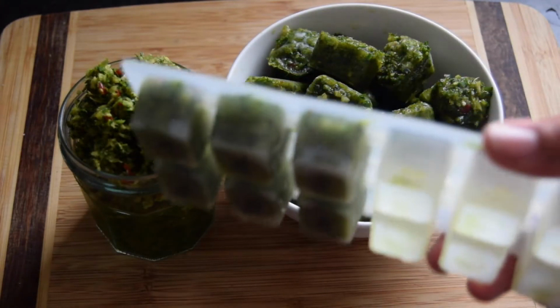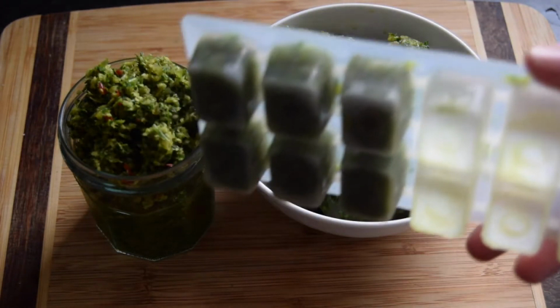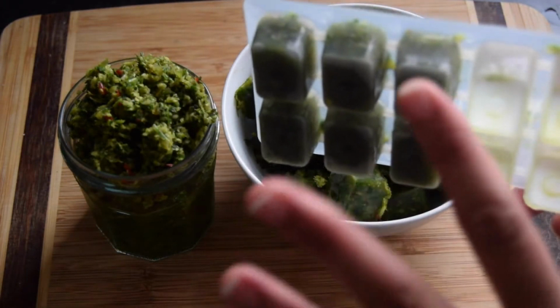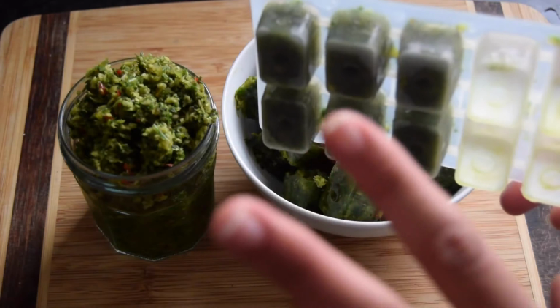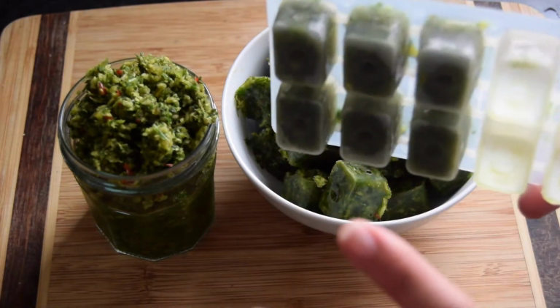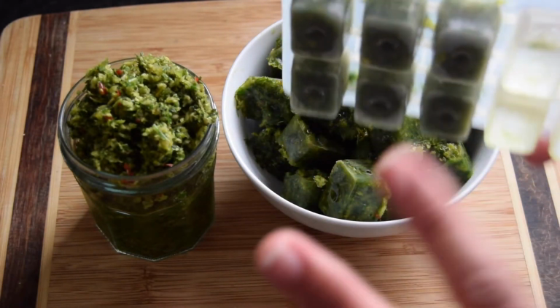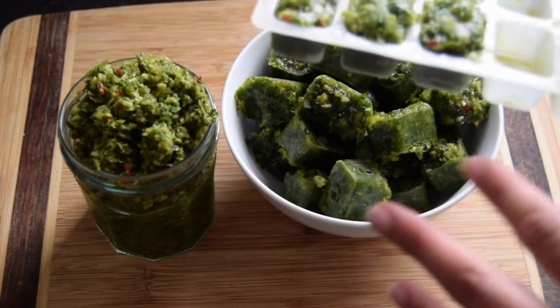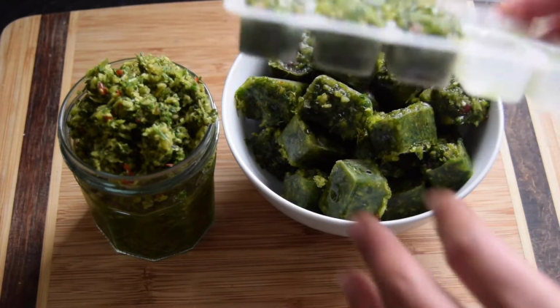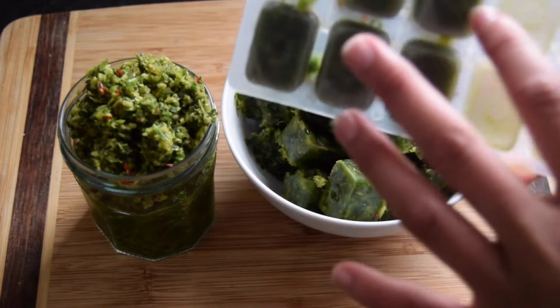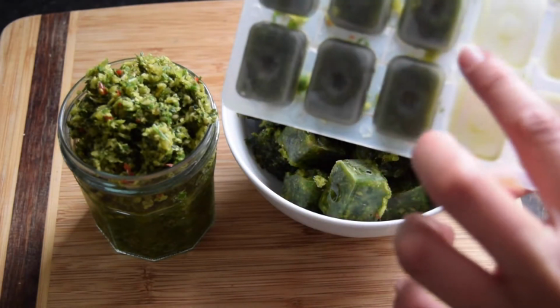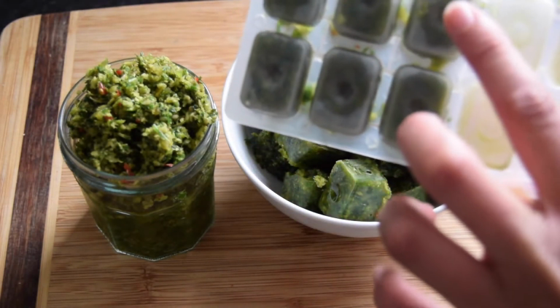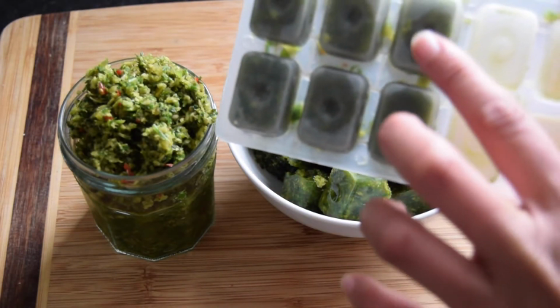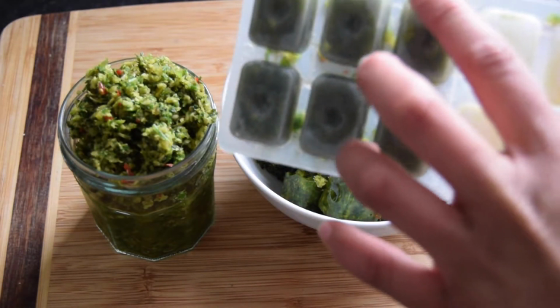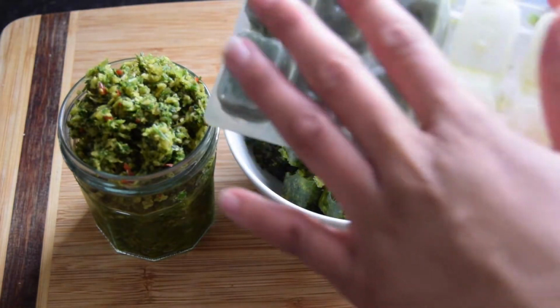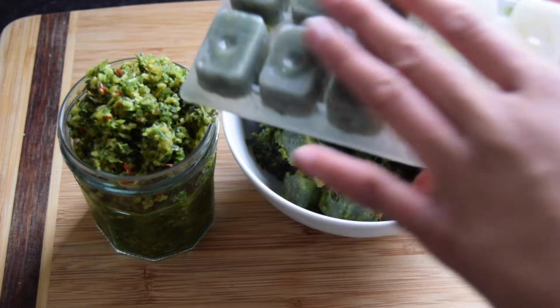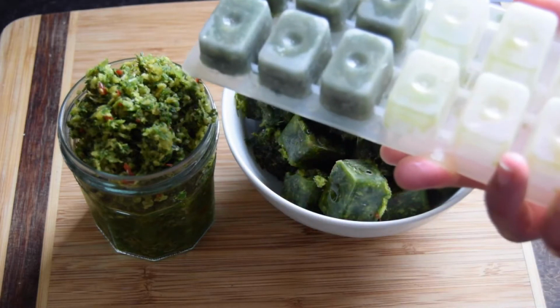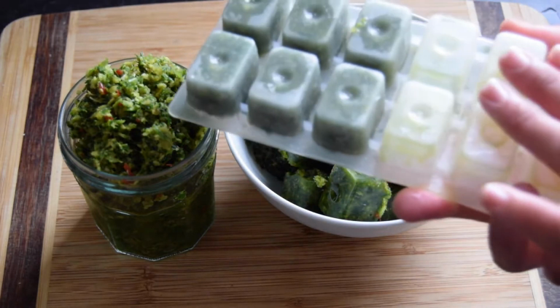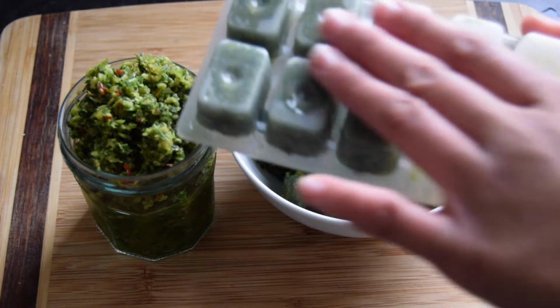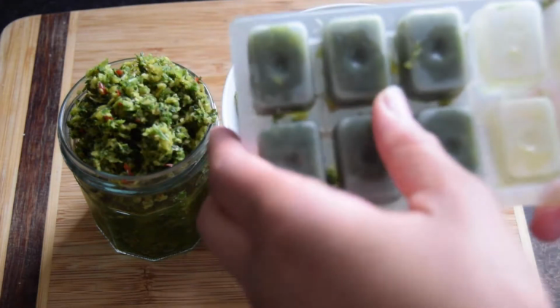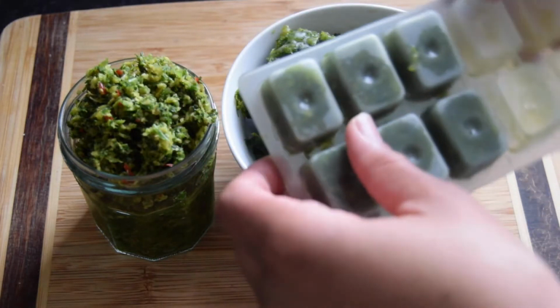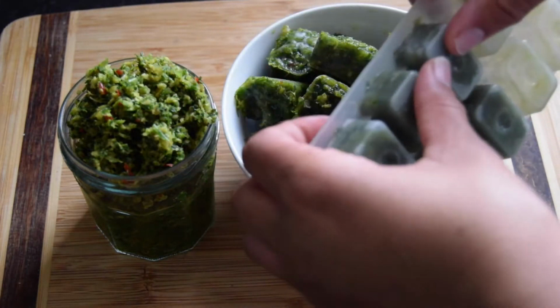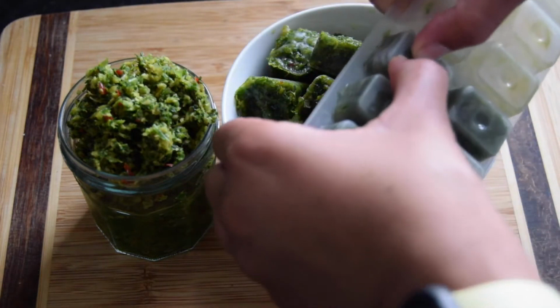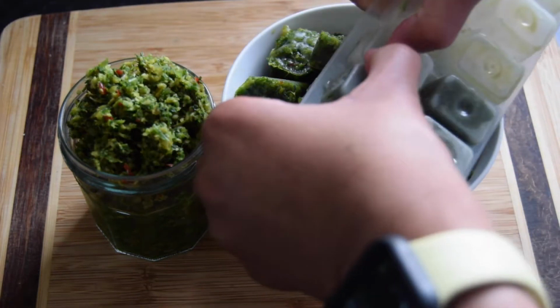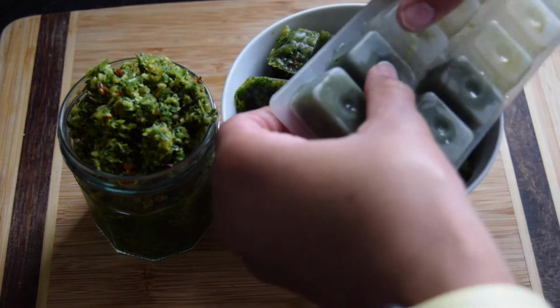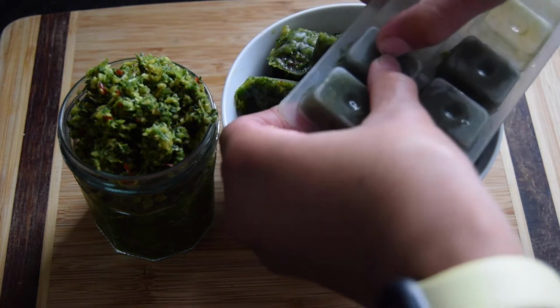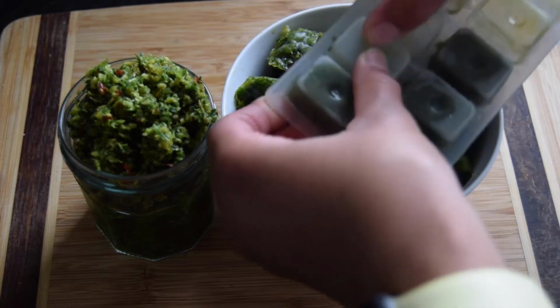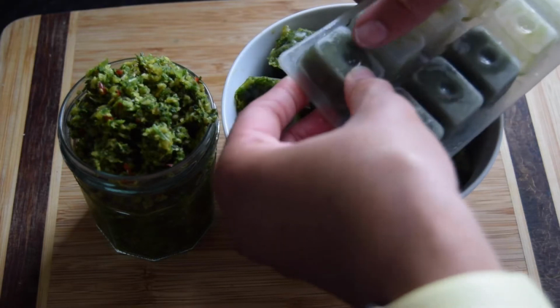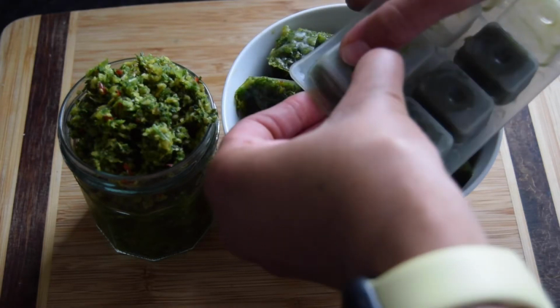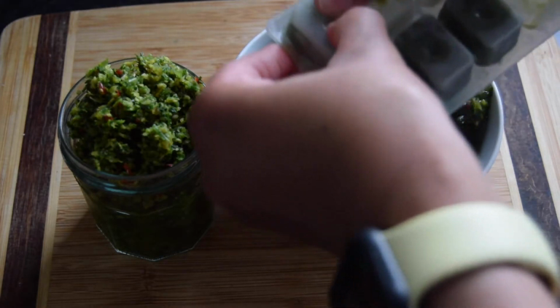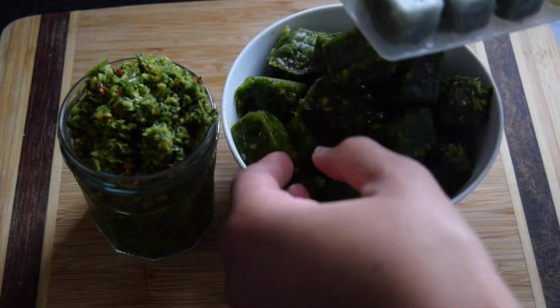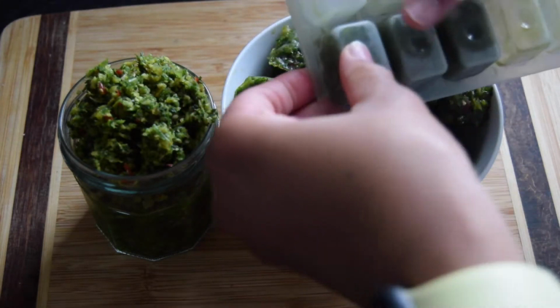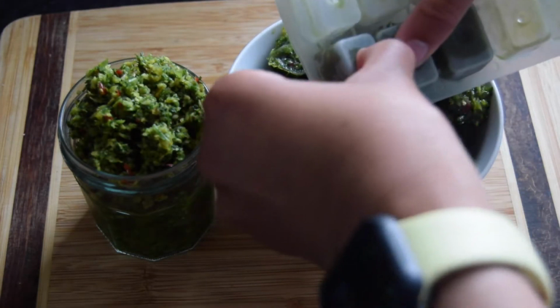Just going to show you how to get these out of the ice cube tray. With the normal ice cube tray, you just run it under cold water upside down and then just press these out. They're really easy to come out.